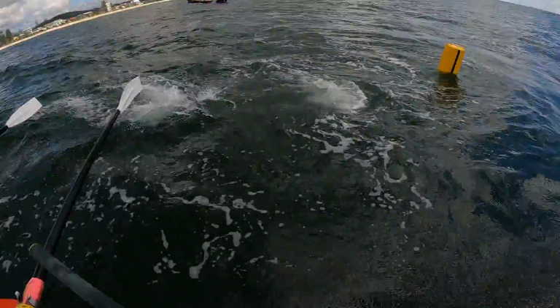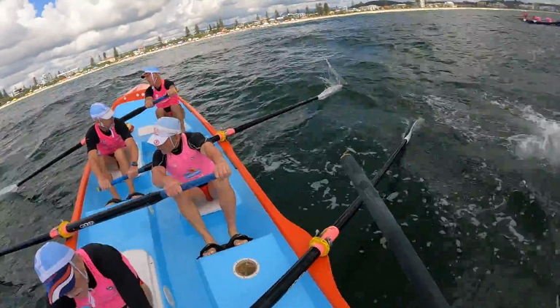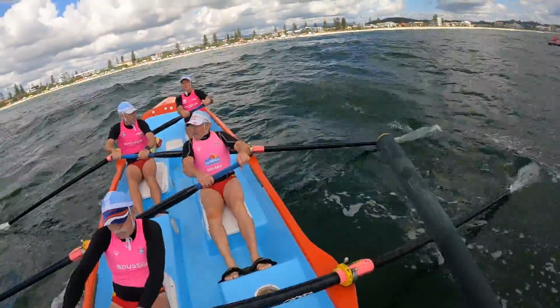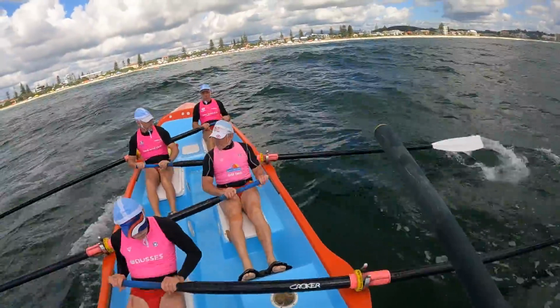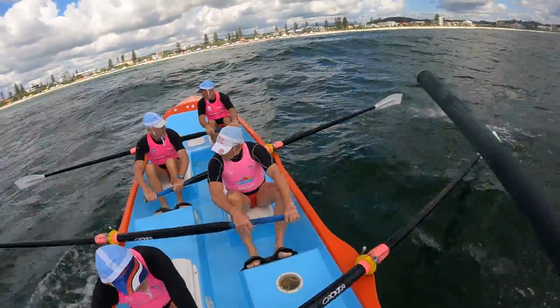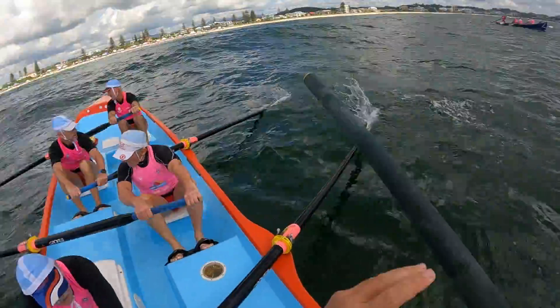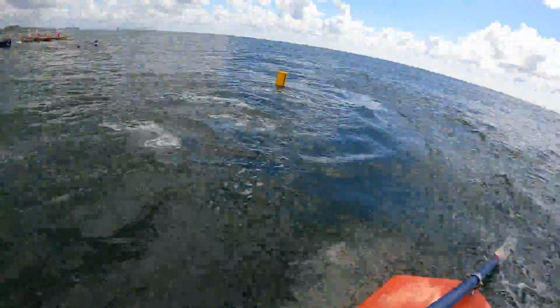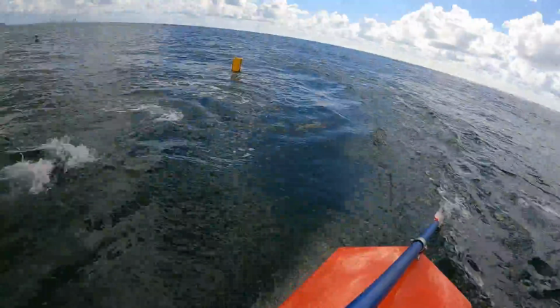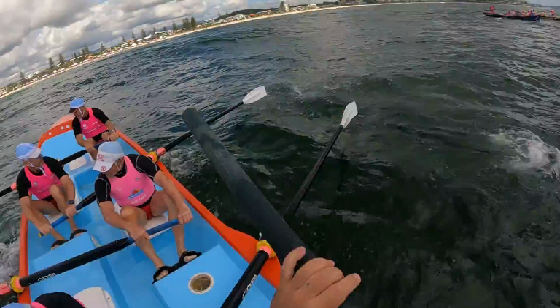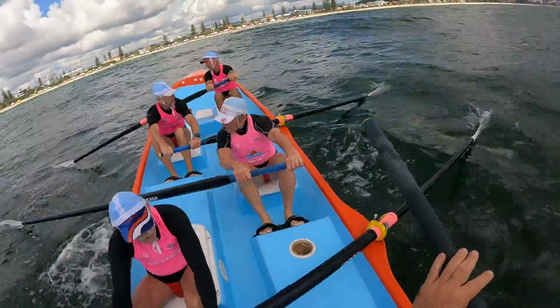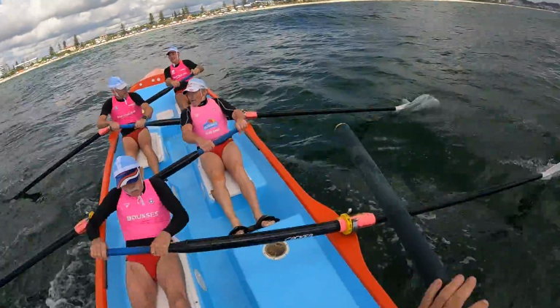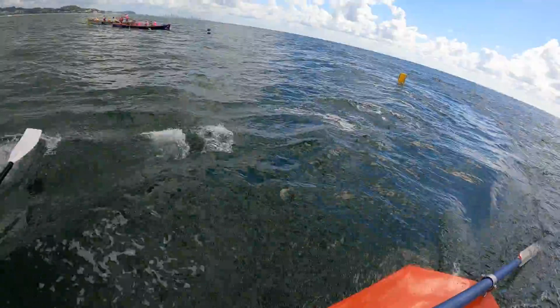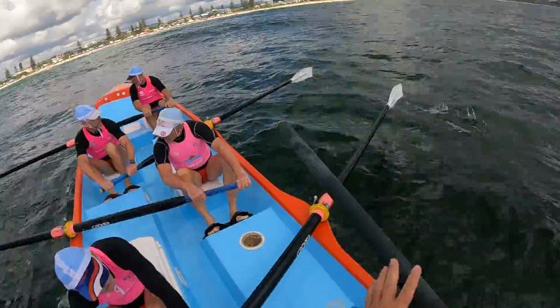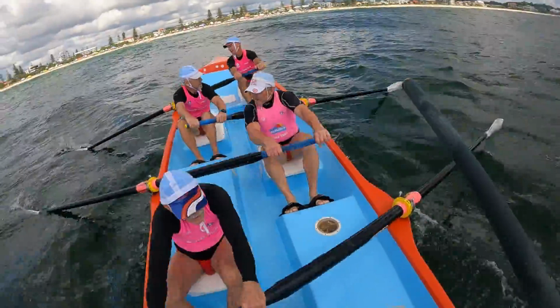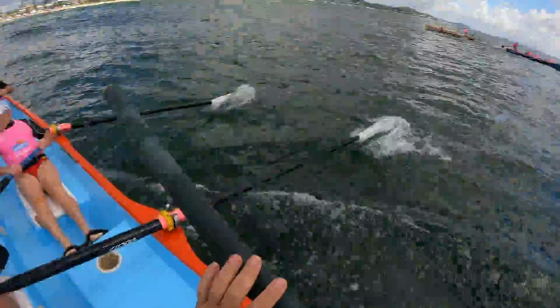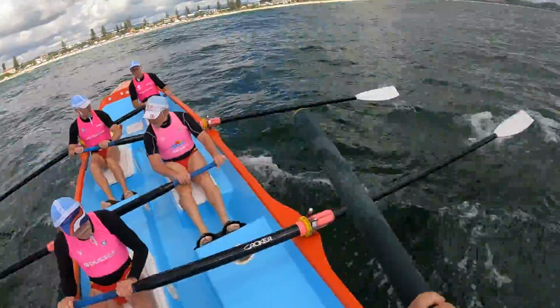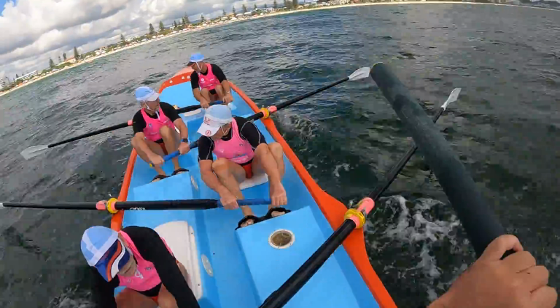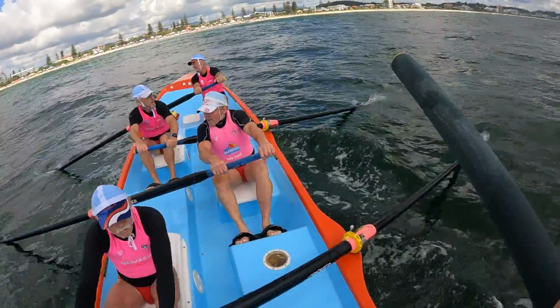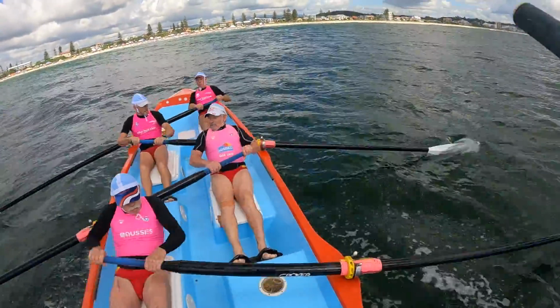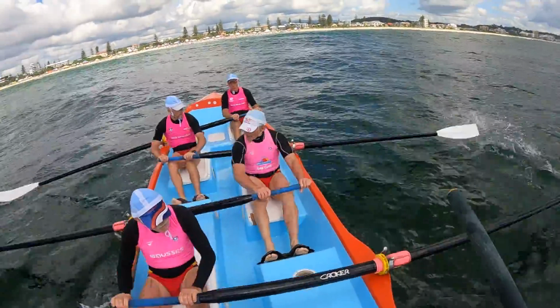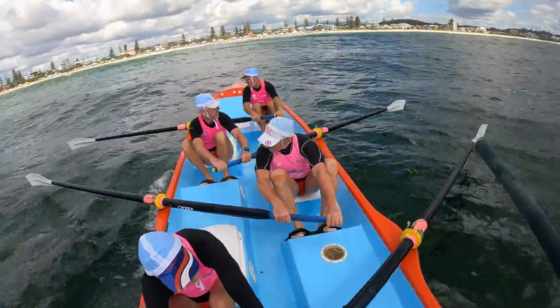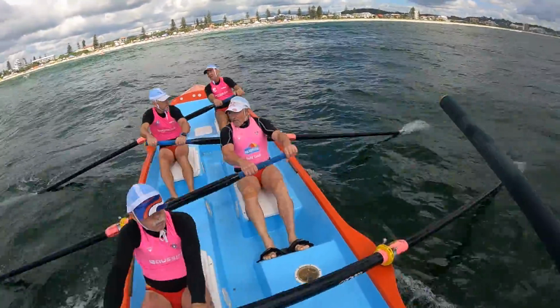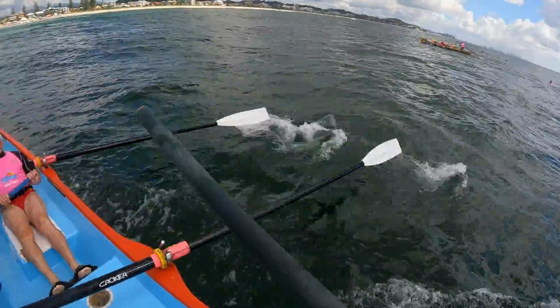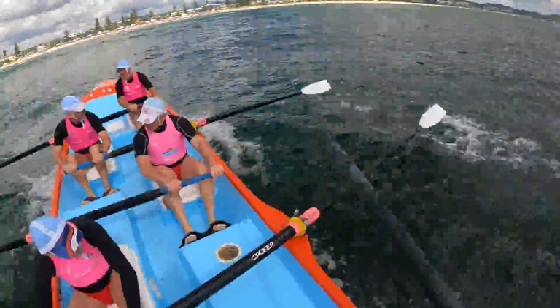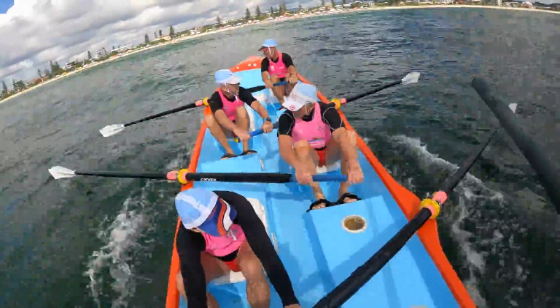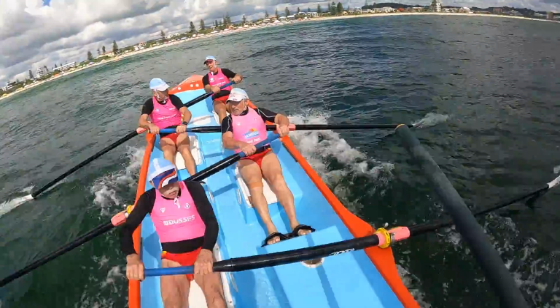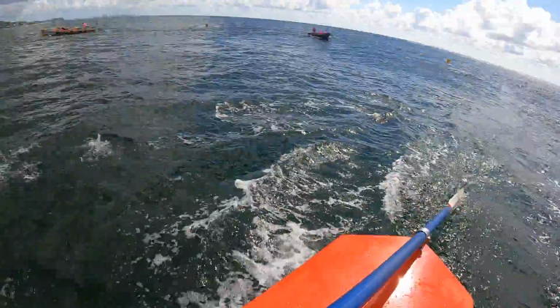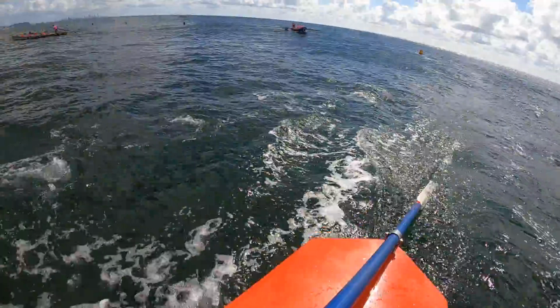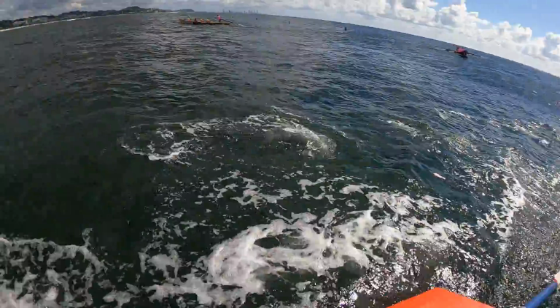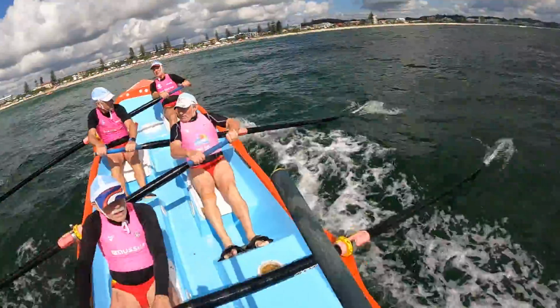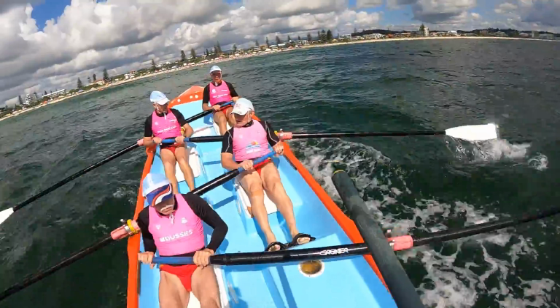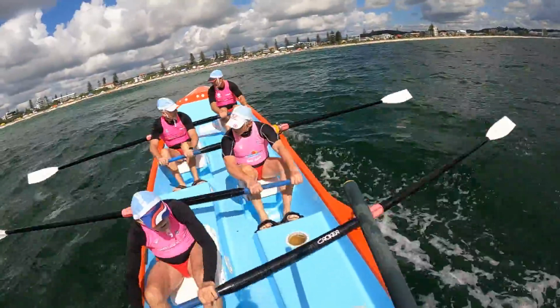Take it away. Let's go. Here comes our wave guys, here comes our wave. Let's go. Run this one. Now. There. Run that one.